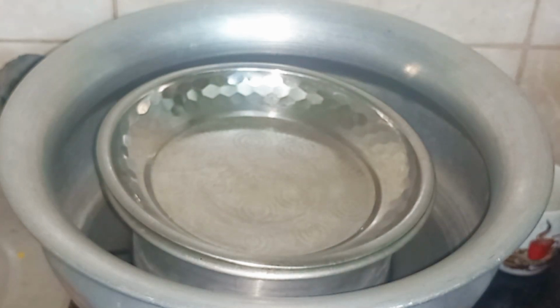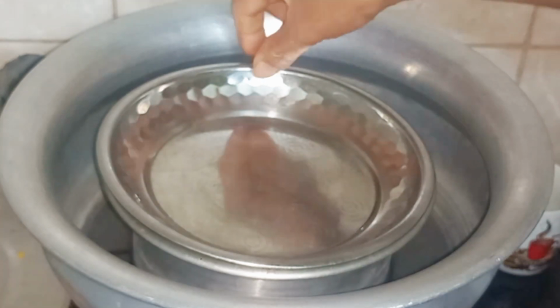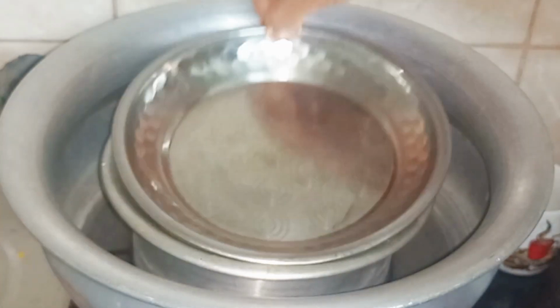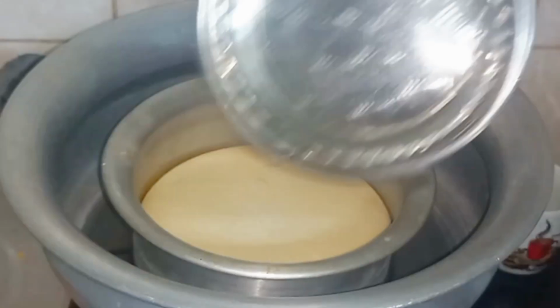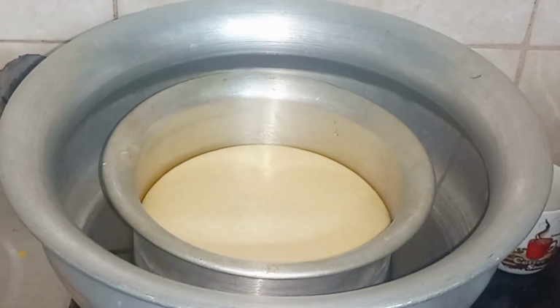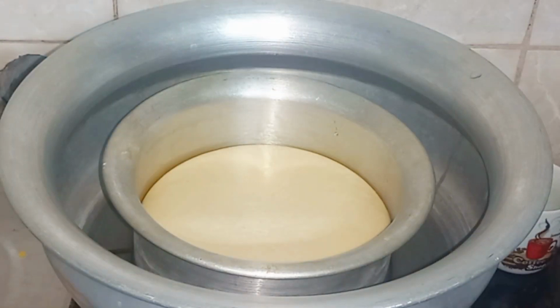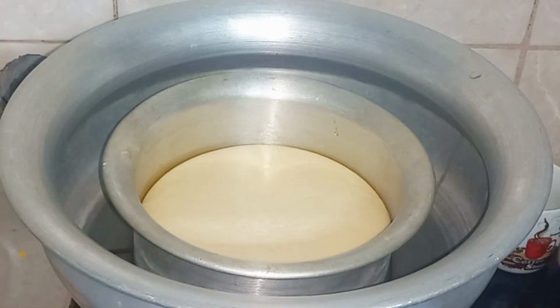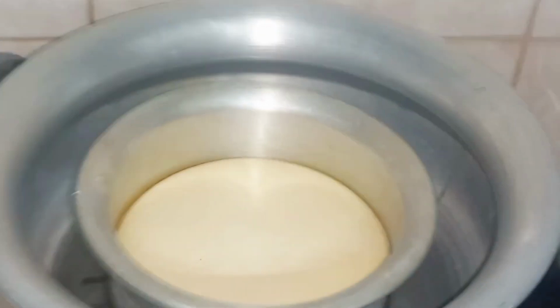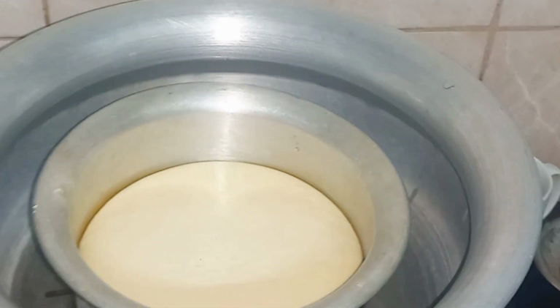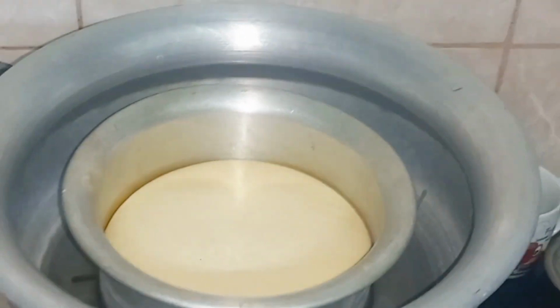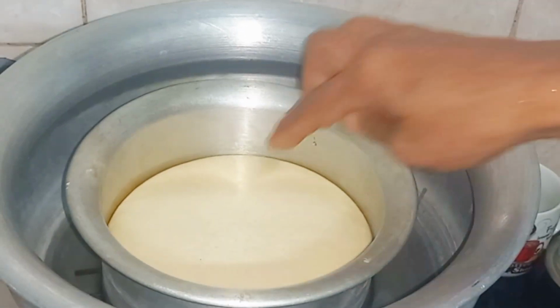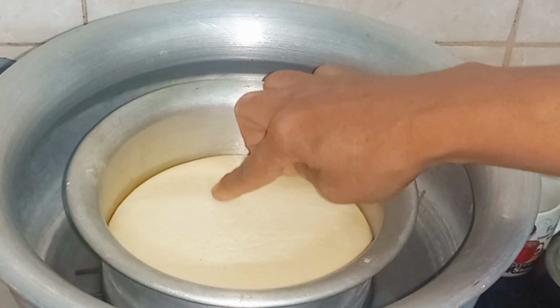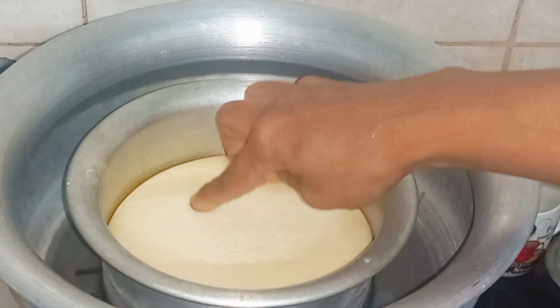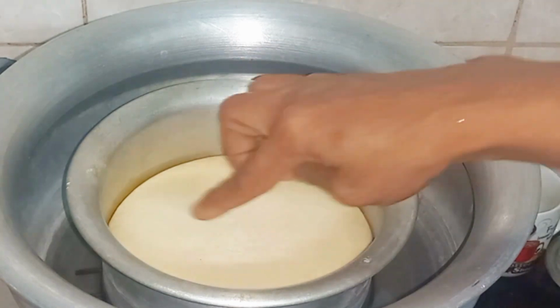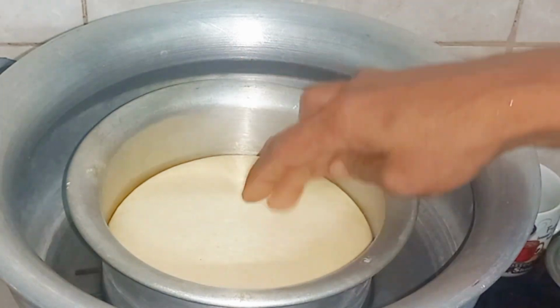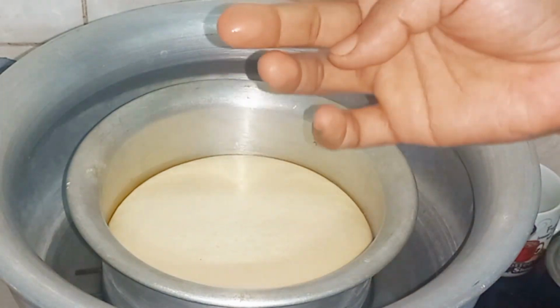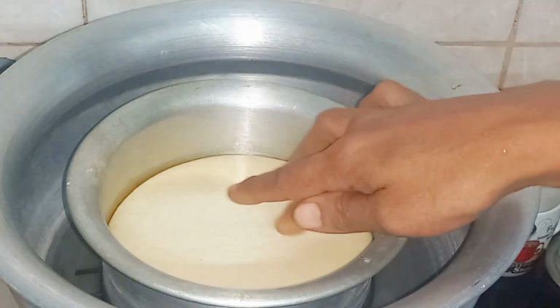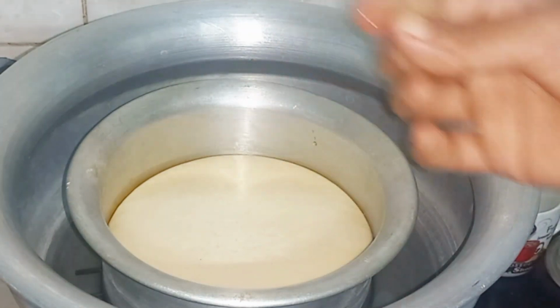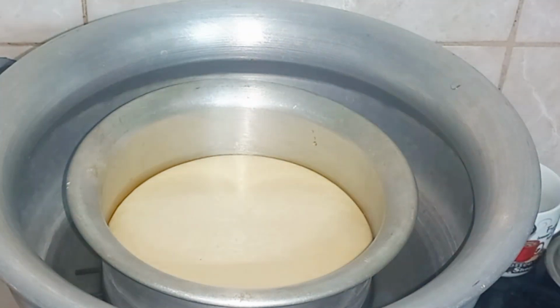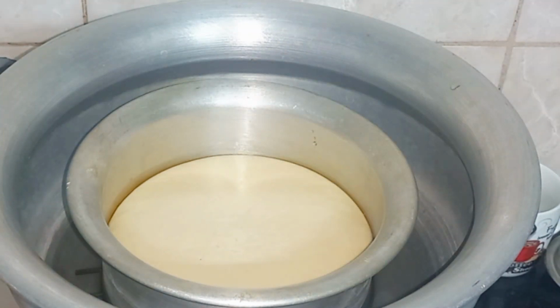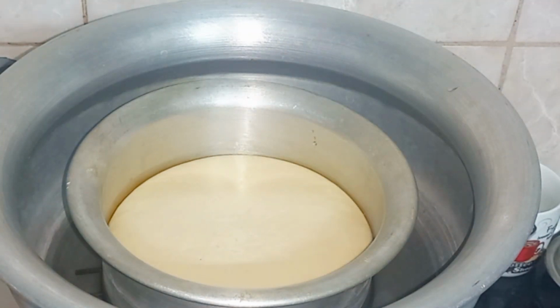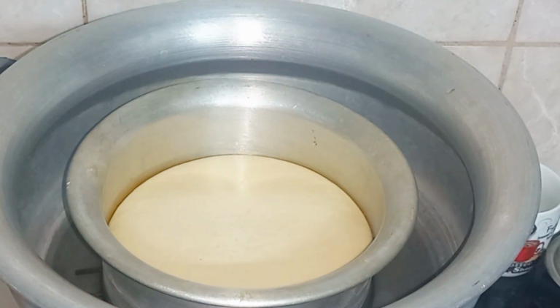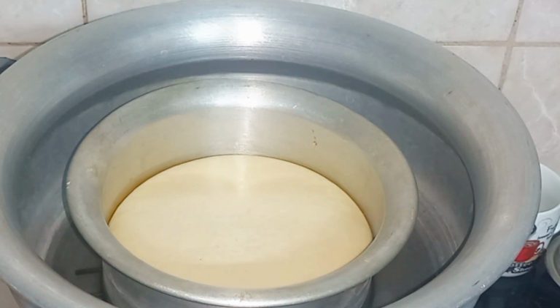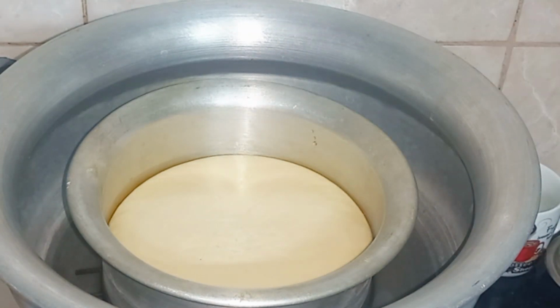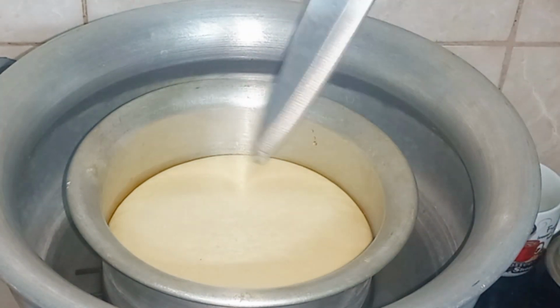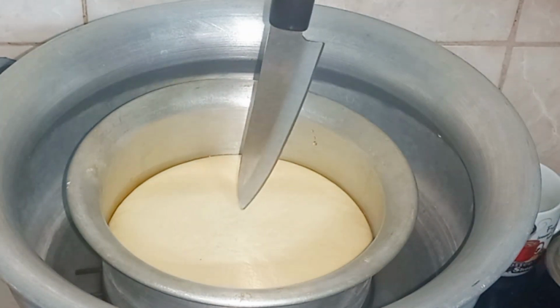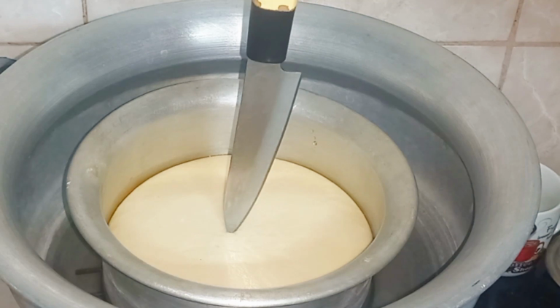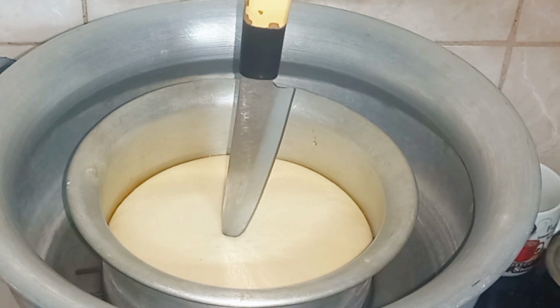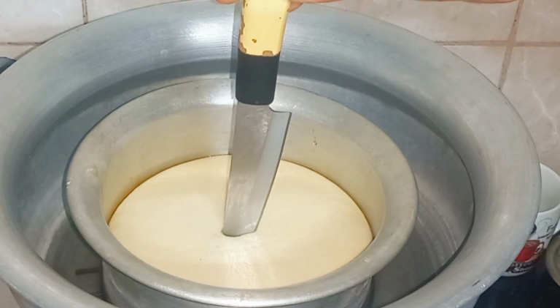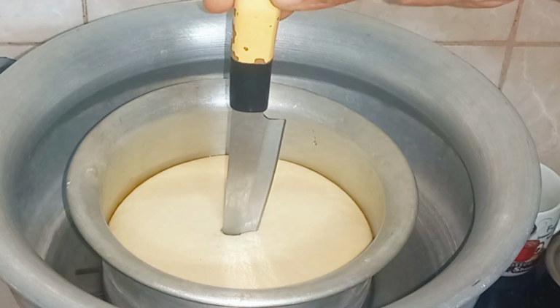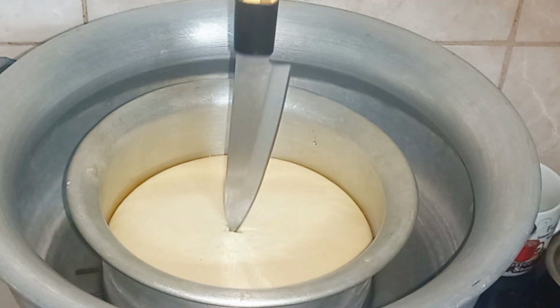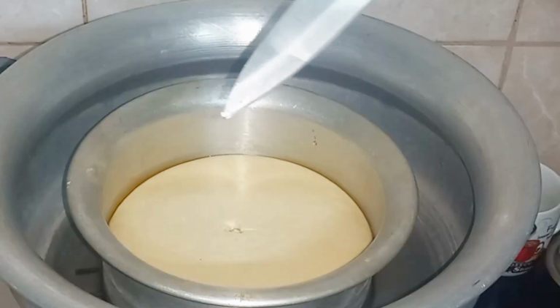On low heat, the pudding will be very good. Then the pudding will be perfect. The pudding will be perfect in 24 minutes. When we put our hands together, we will remove the pudding.